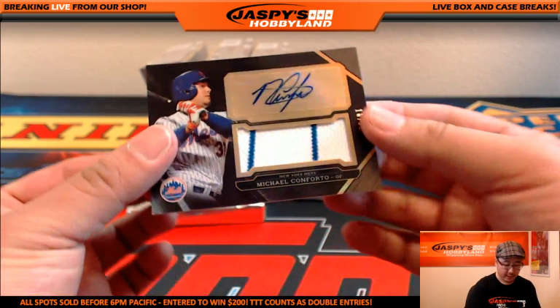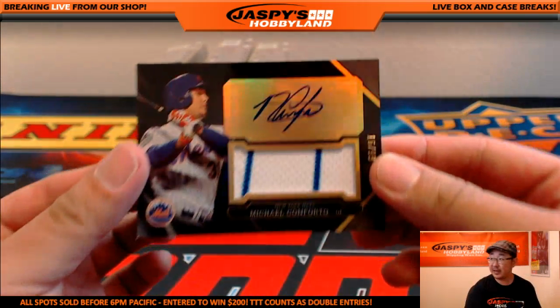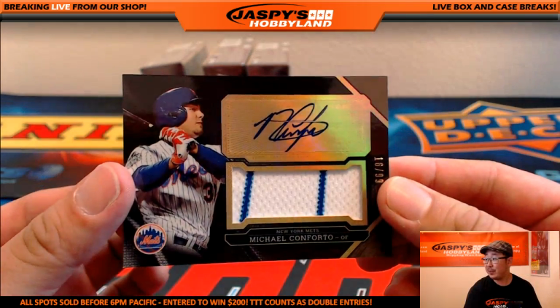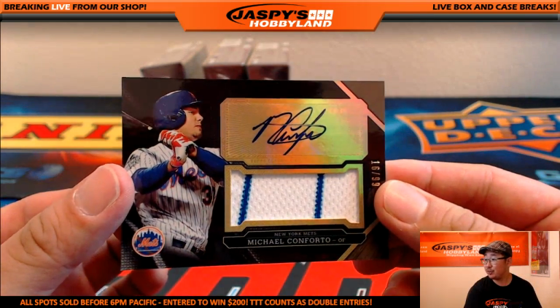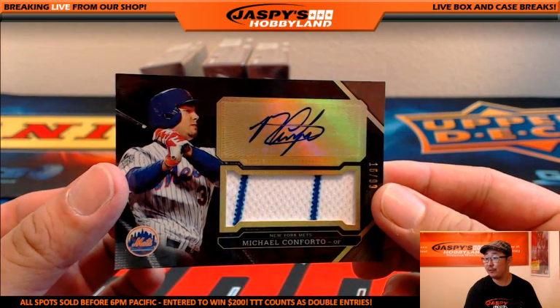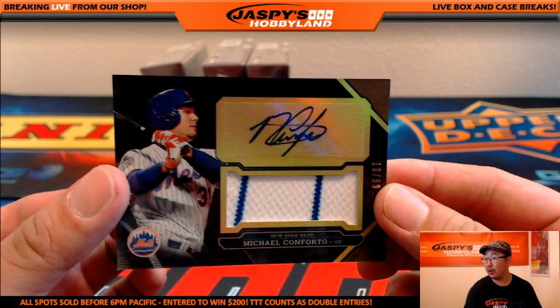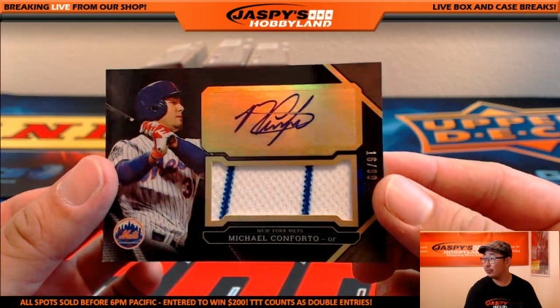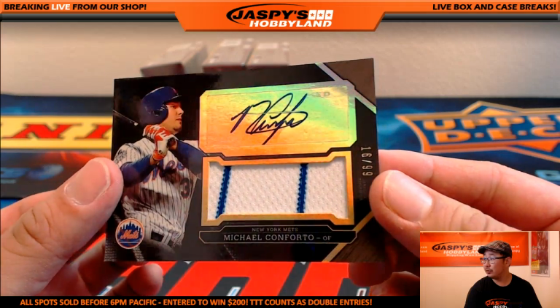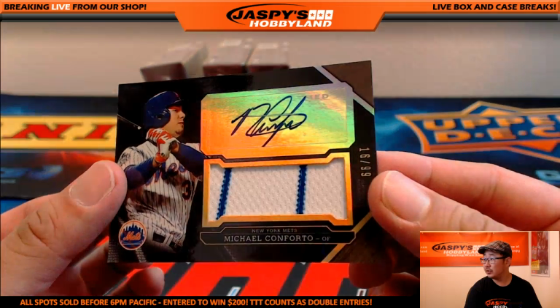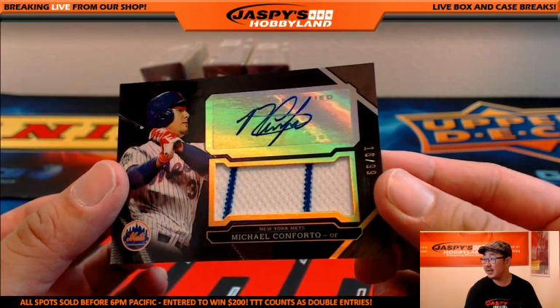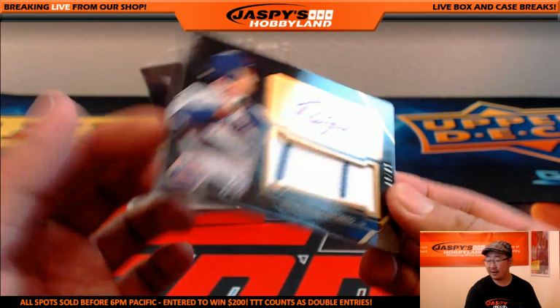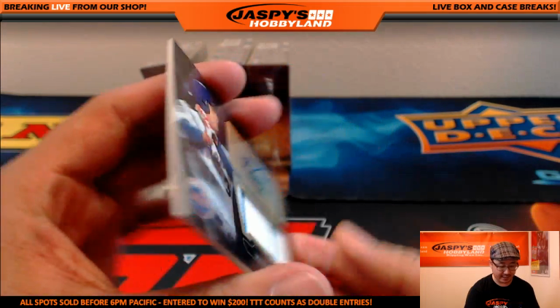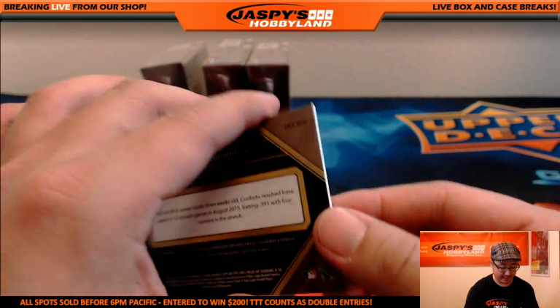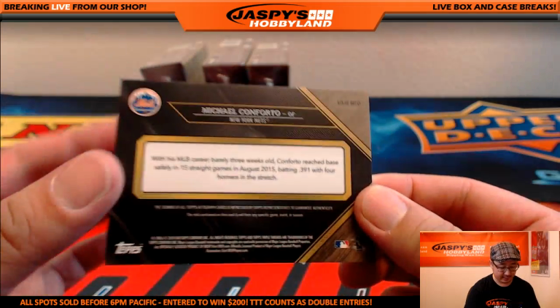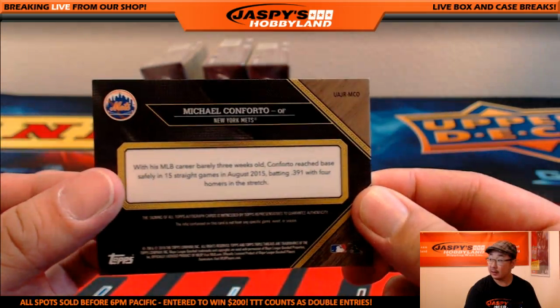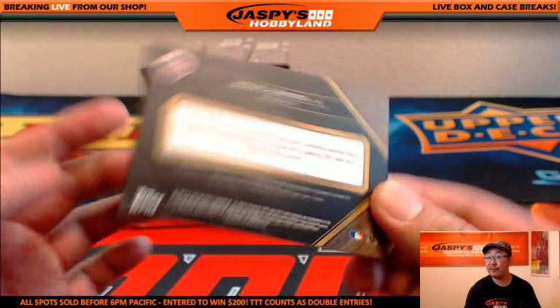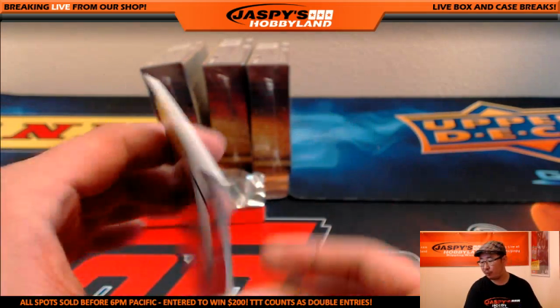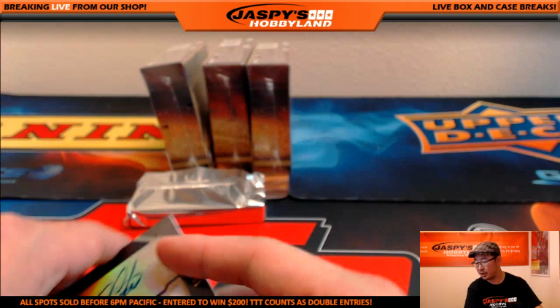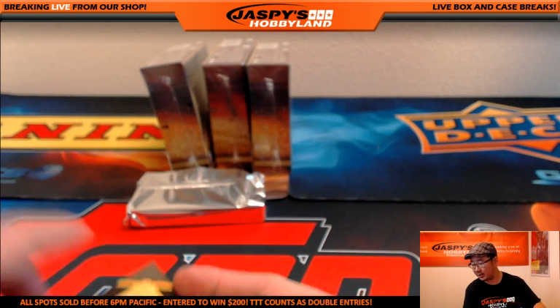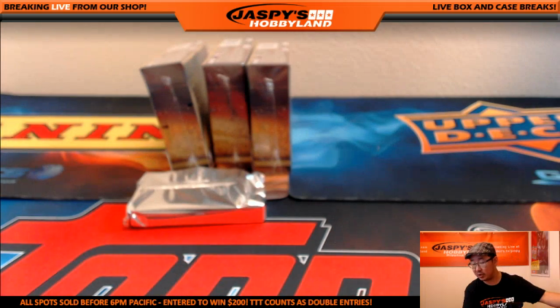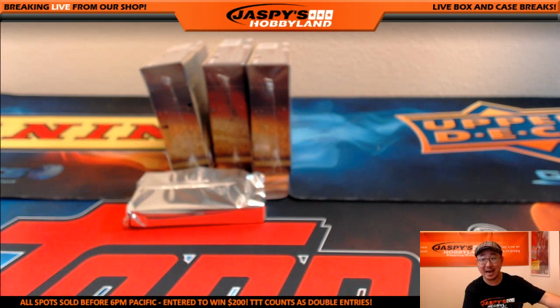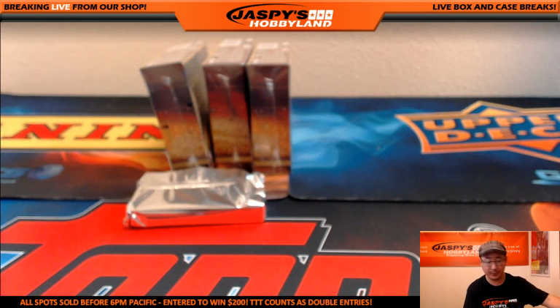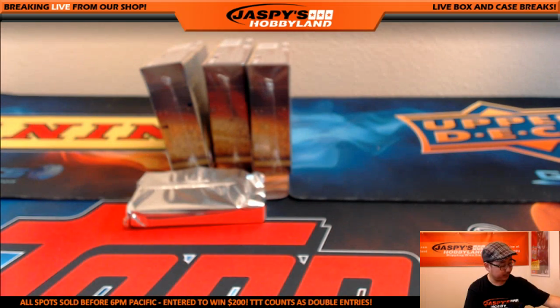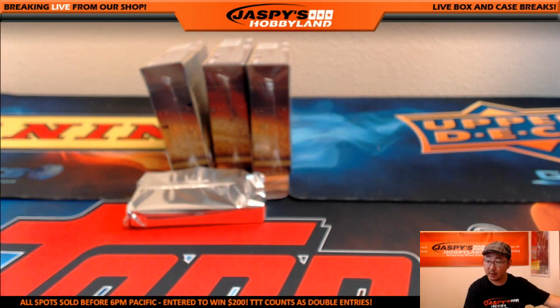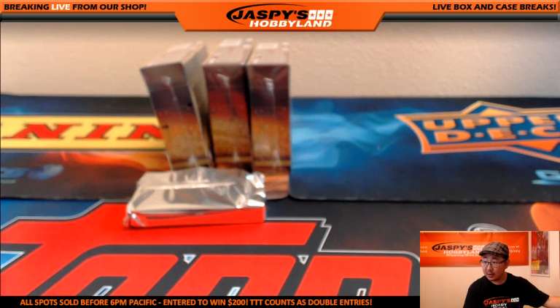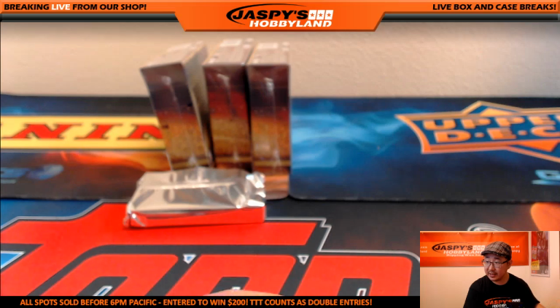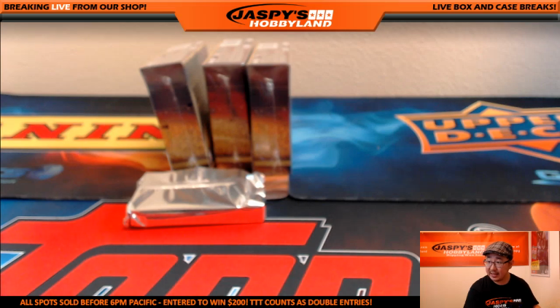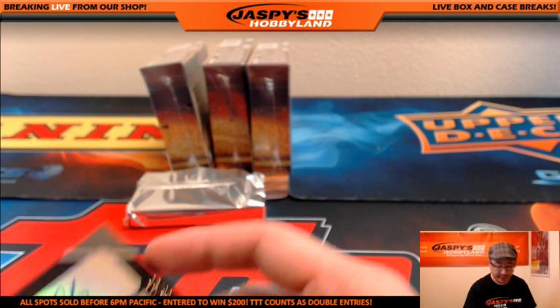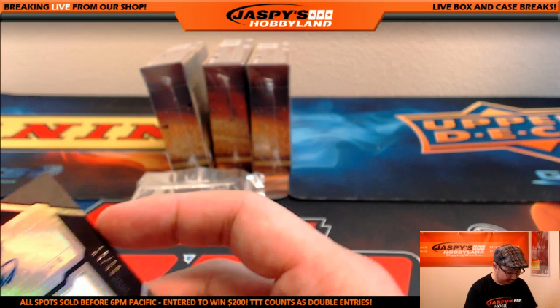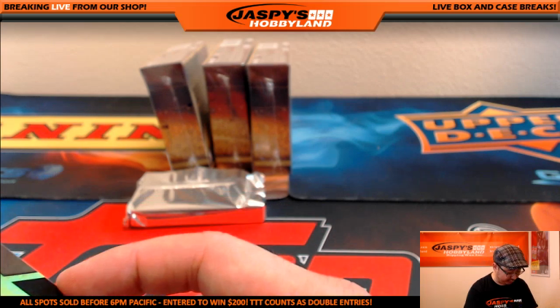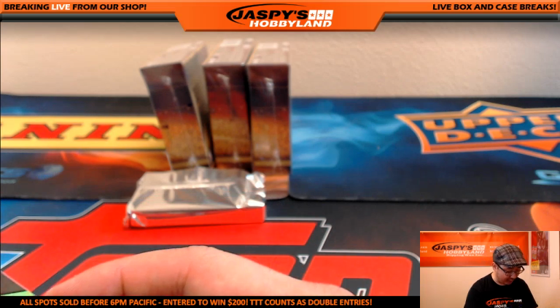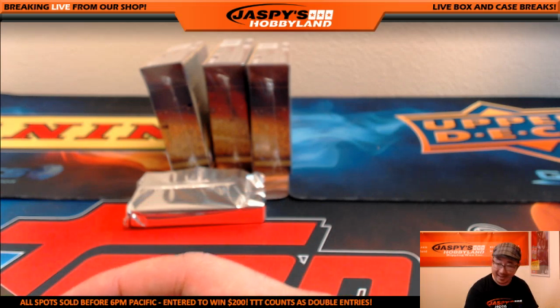And pinstripe patch — Michael Conforto, 16 out of 99, nice Conforto for the Metropolitans — that goes out to Howard. Jason Lee, the Yankee catcher that you're looking for — I believe will be Brian McCann.